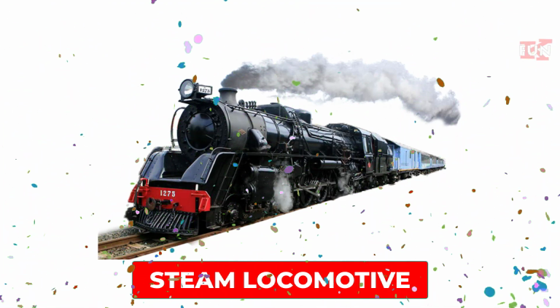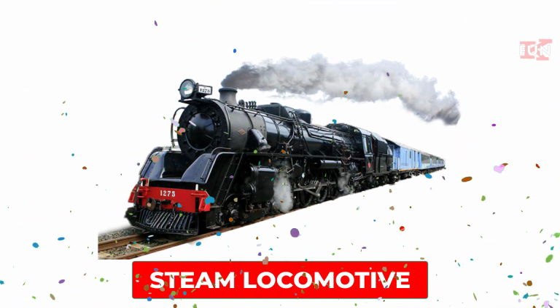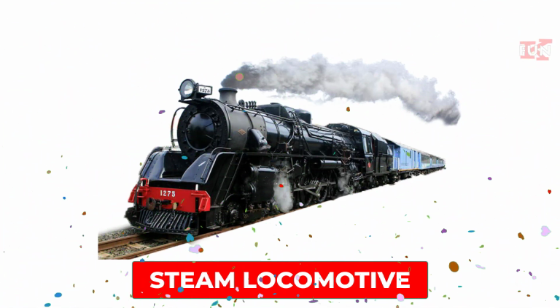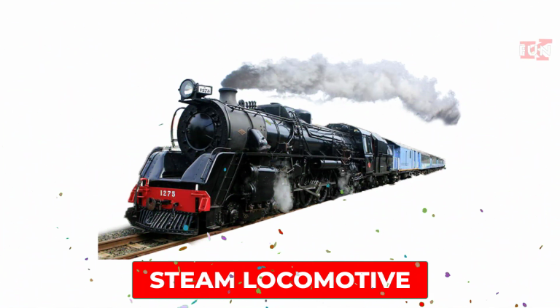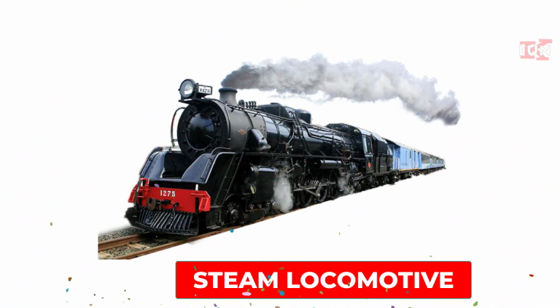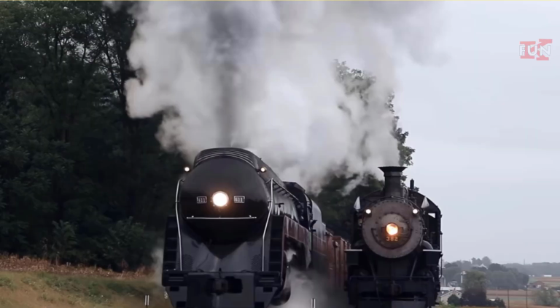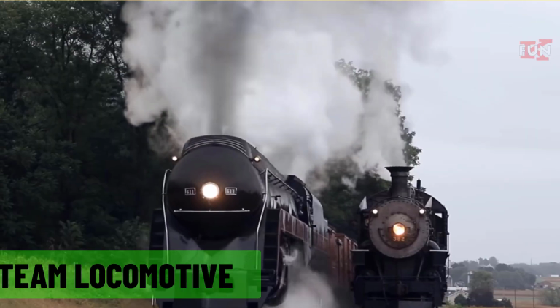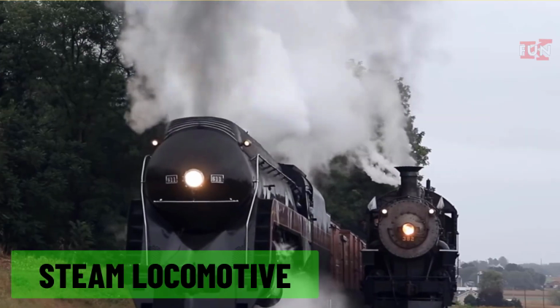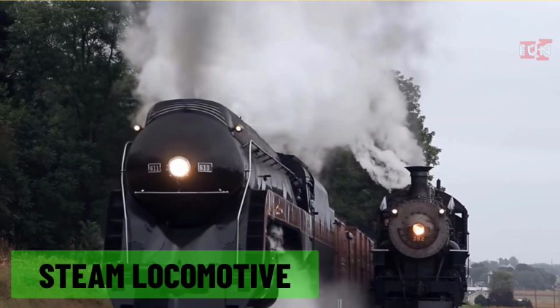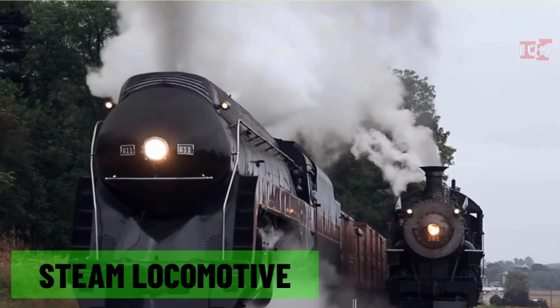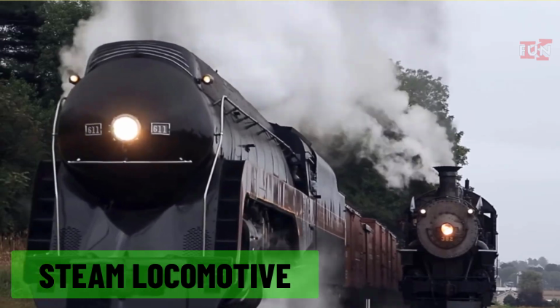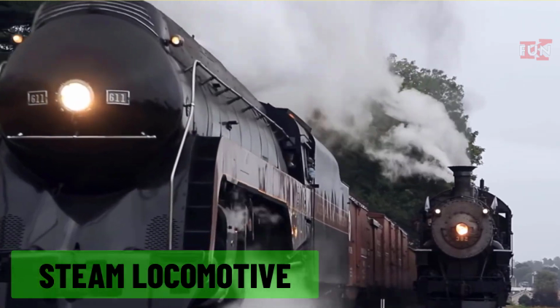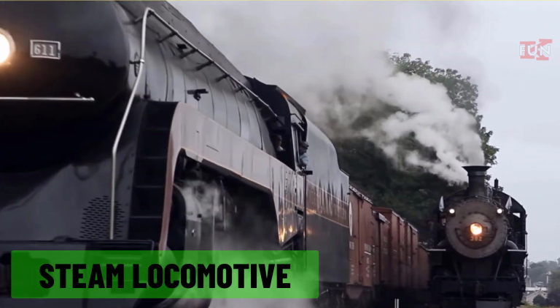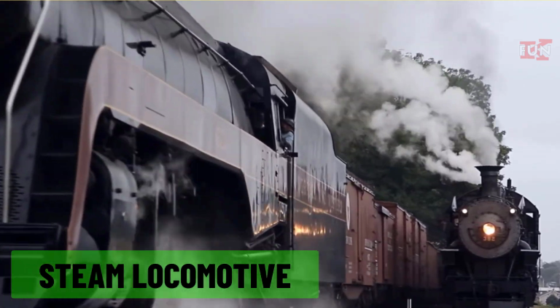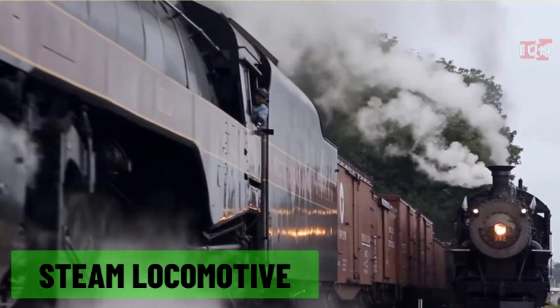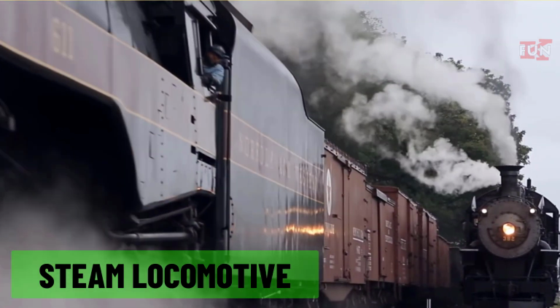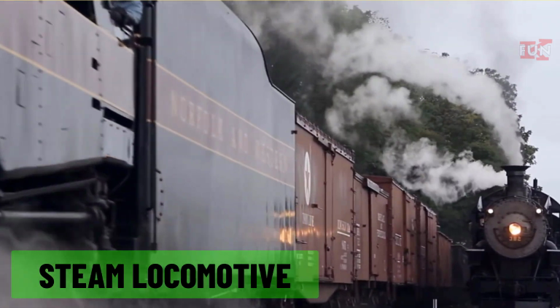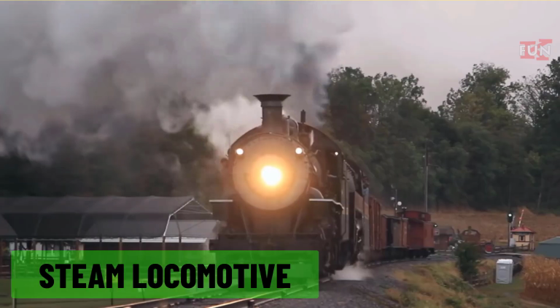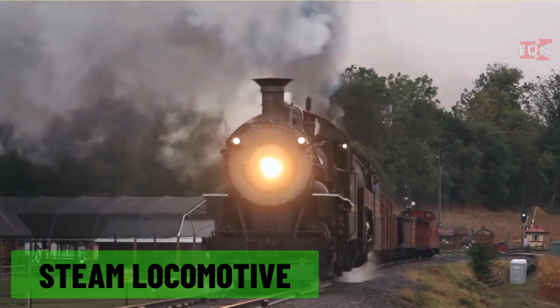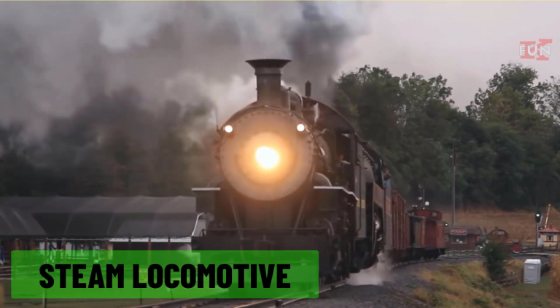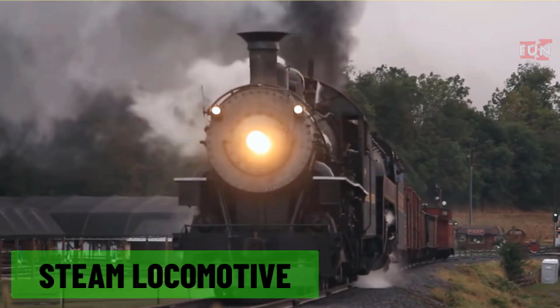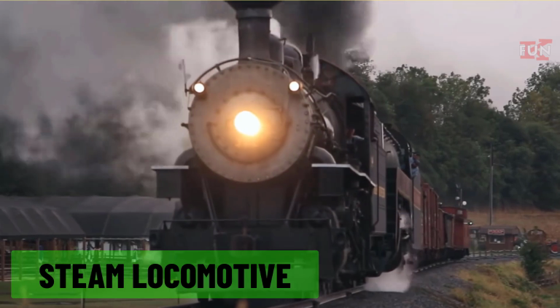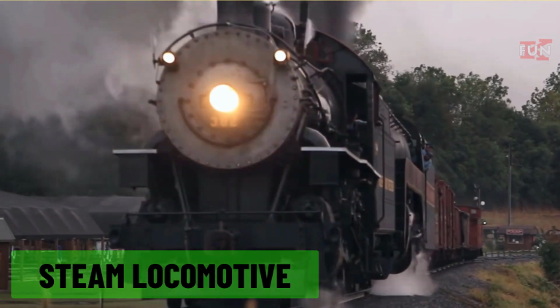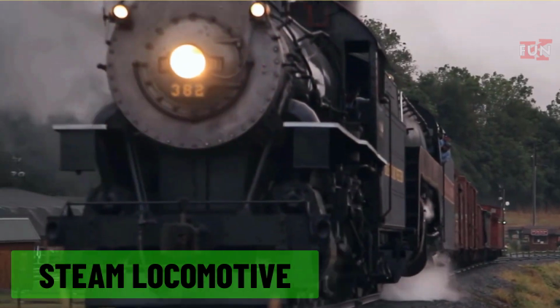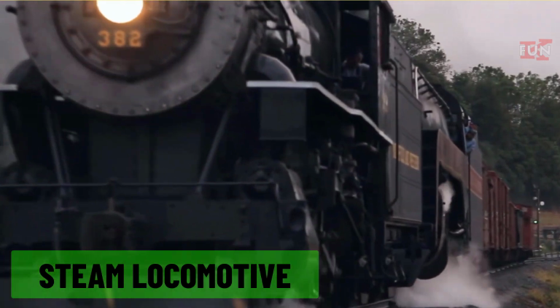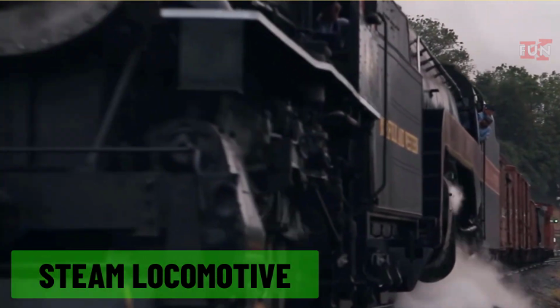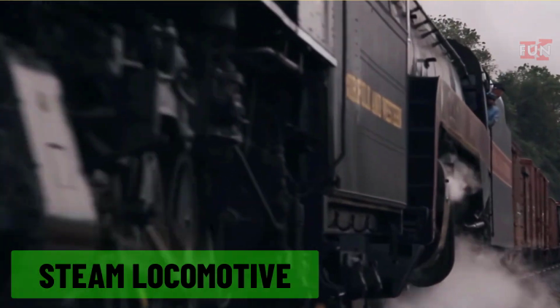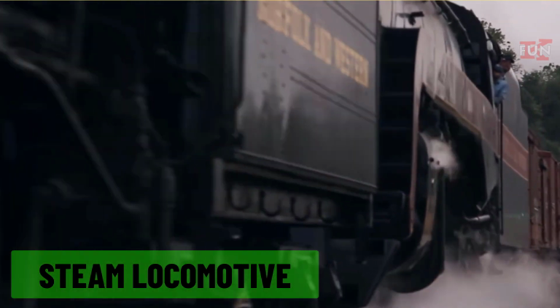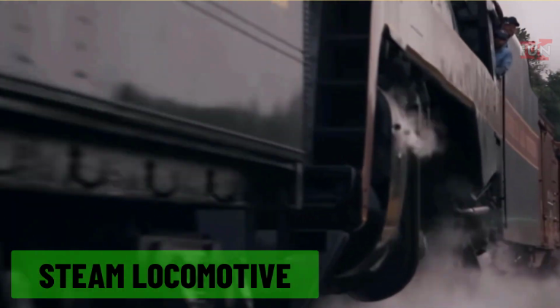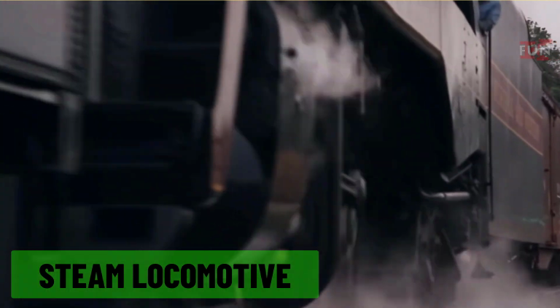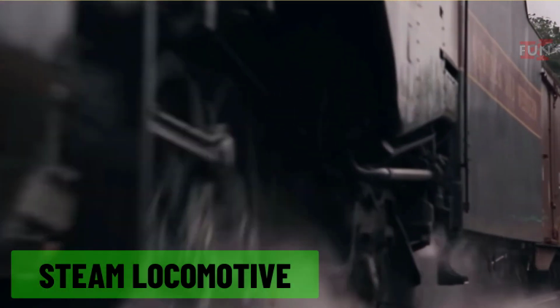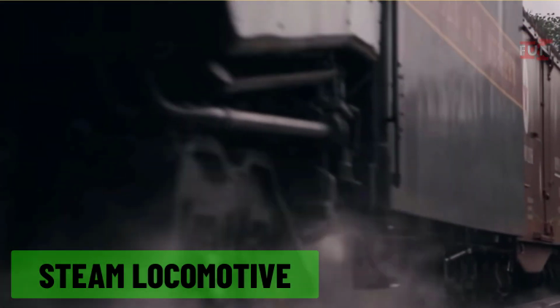Steam locomotive: an old-fashioned train powered by steam engines, historically significant and often seen in museums or as tourist attractions.